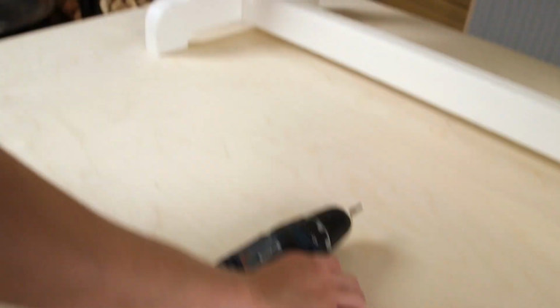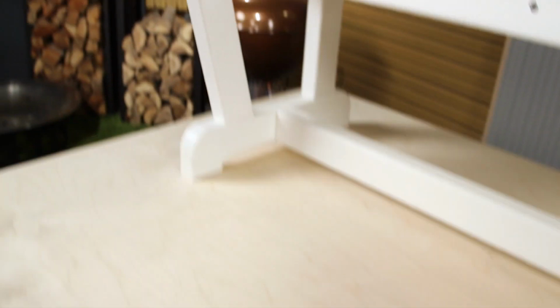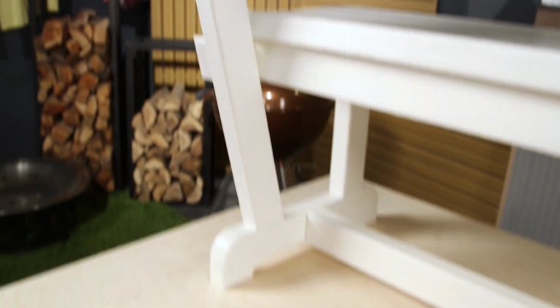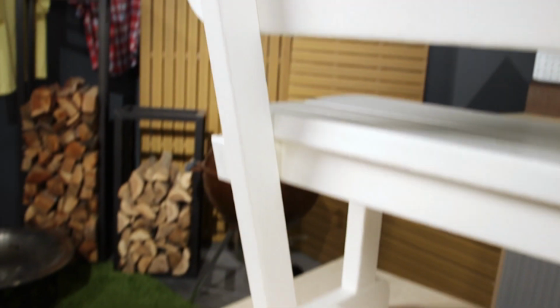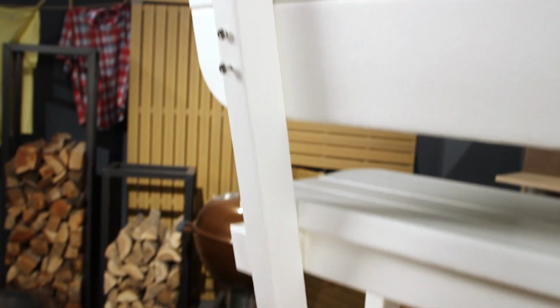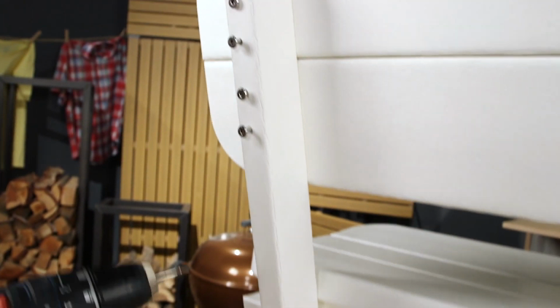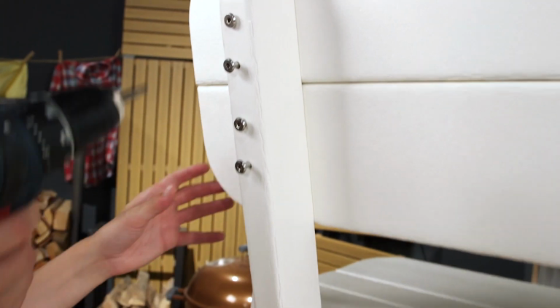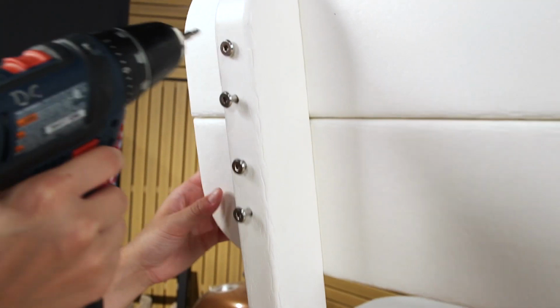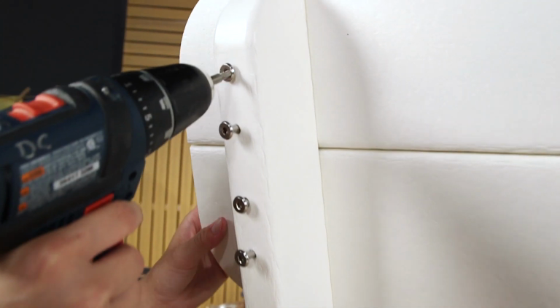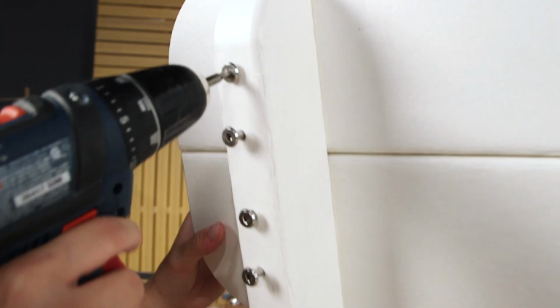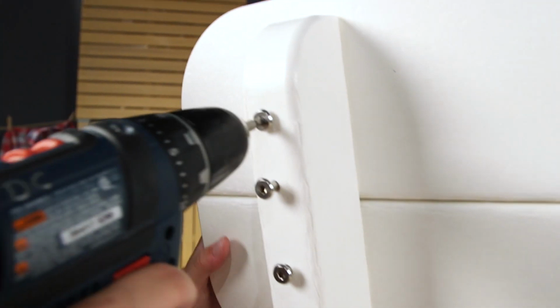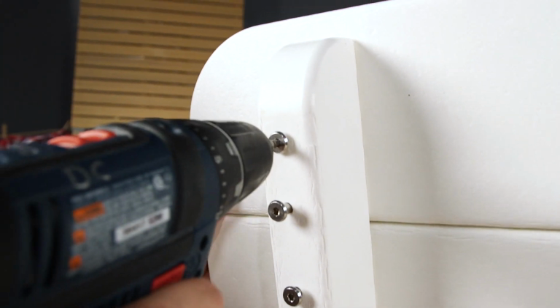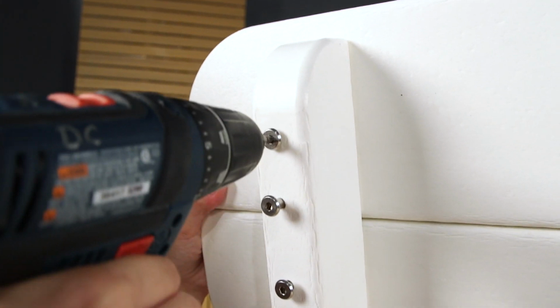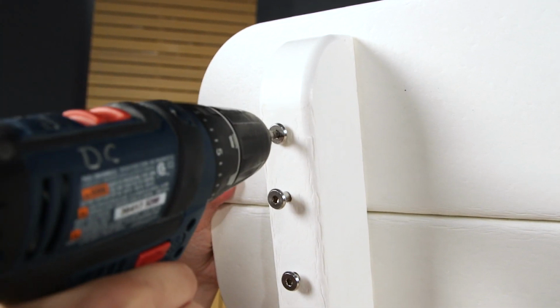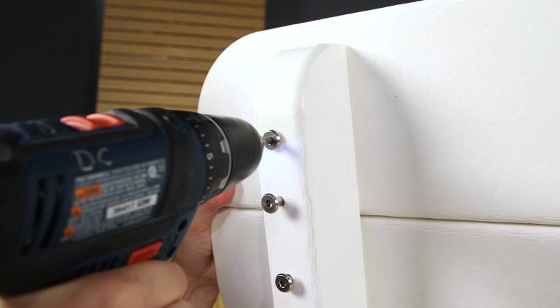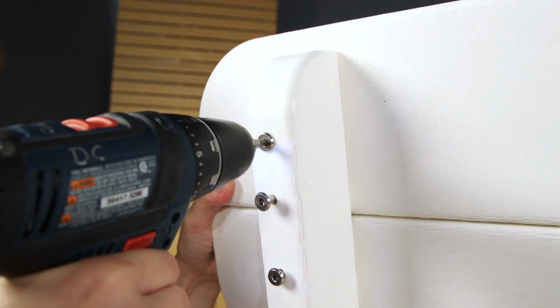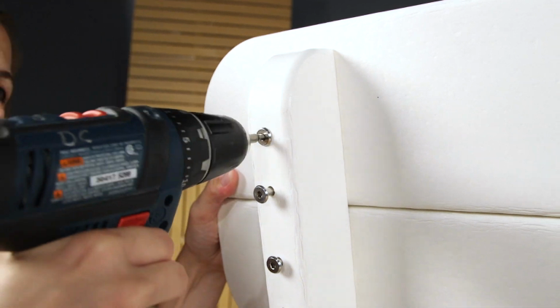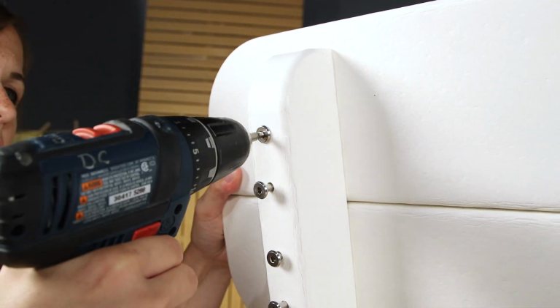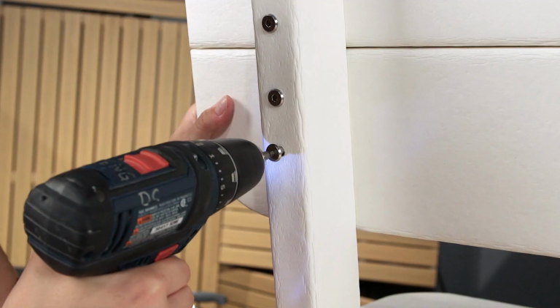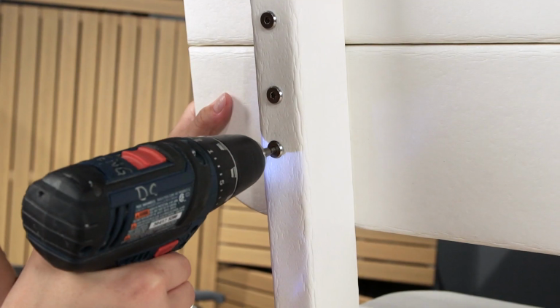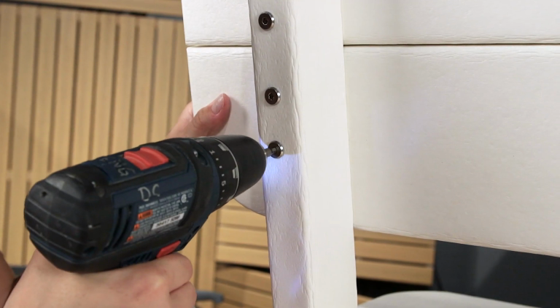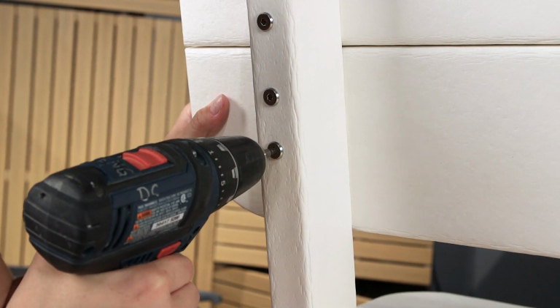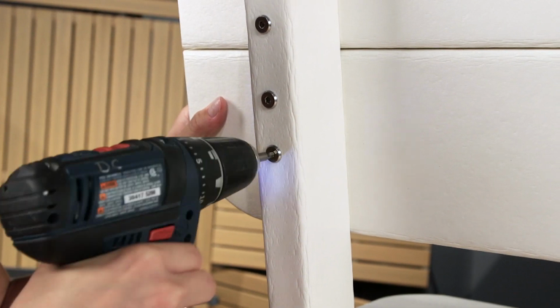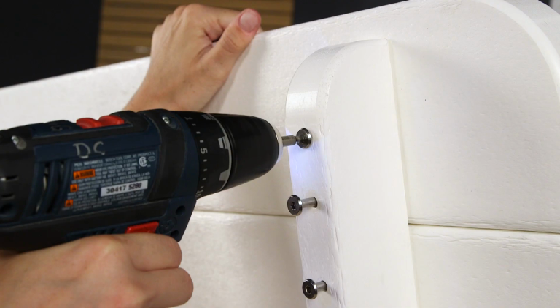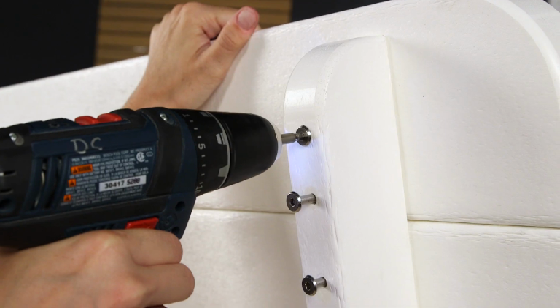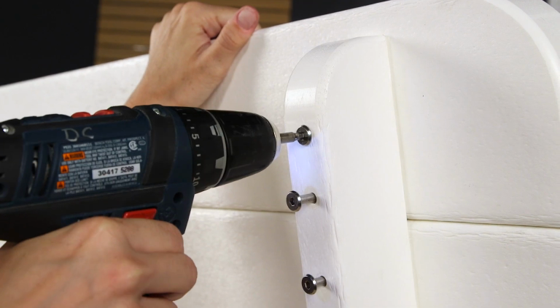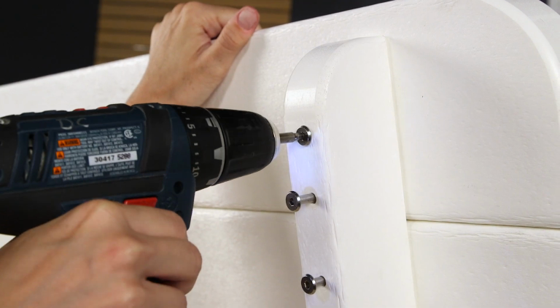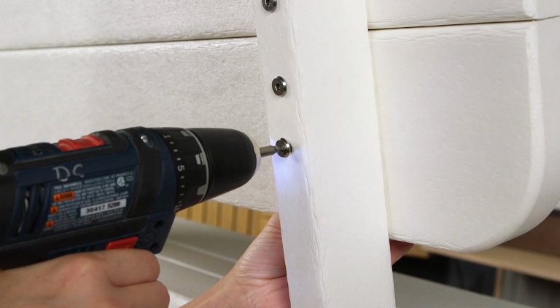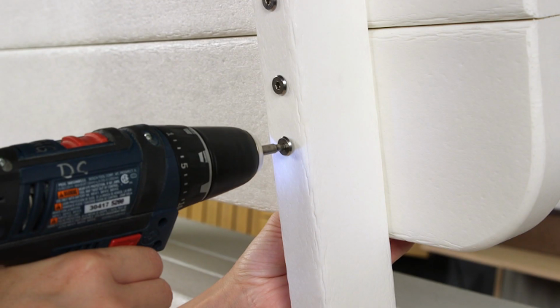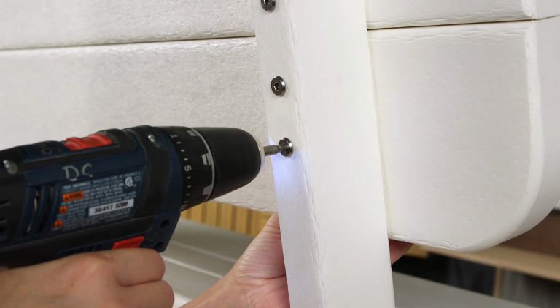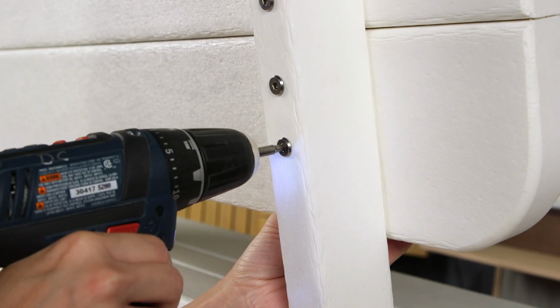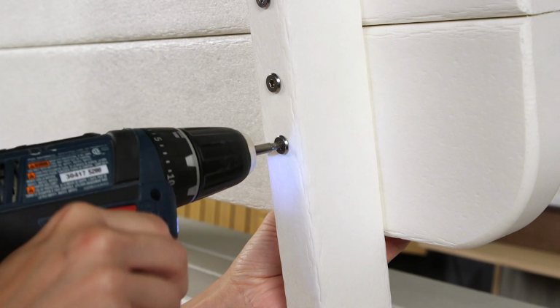Finally, set the bench on its feet and tighten the bolts that hold the back slats in place with a drill or the provided four millimeter T-handle hex key.